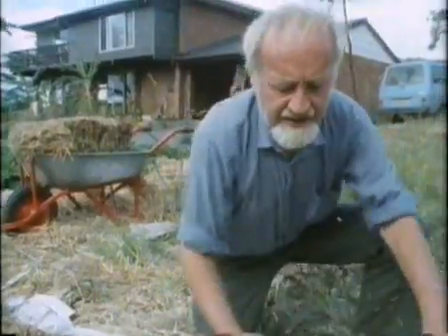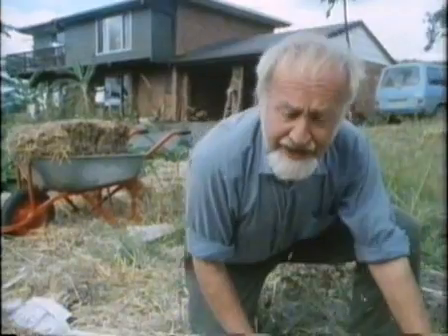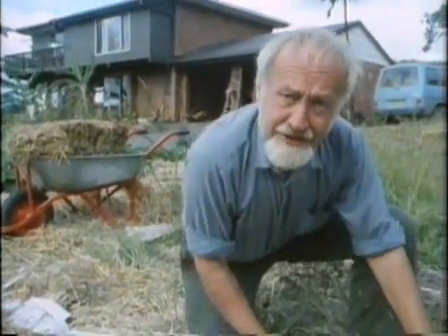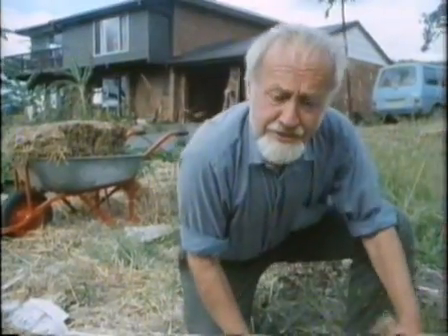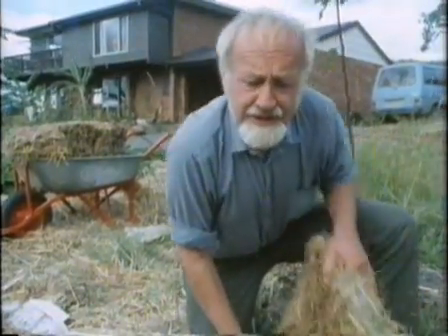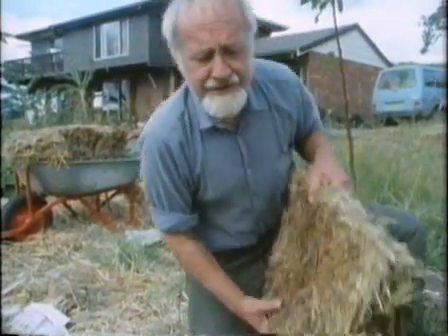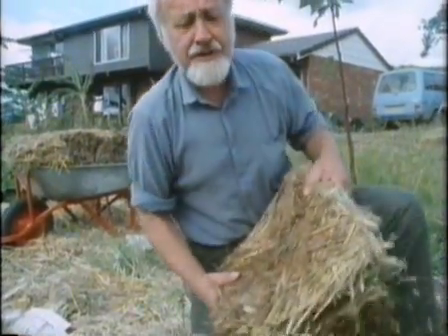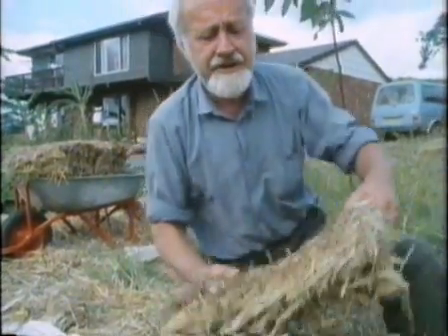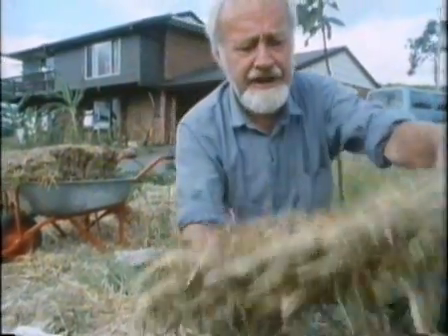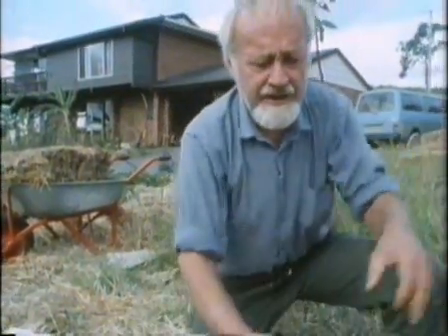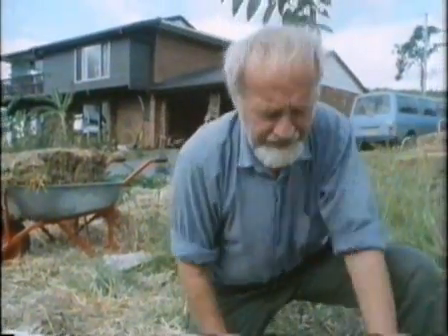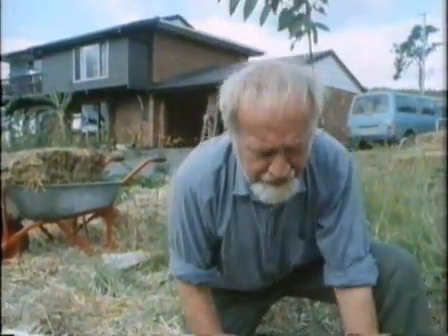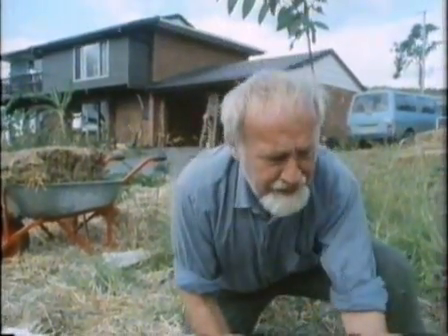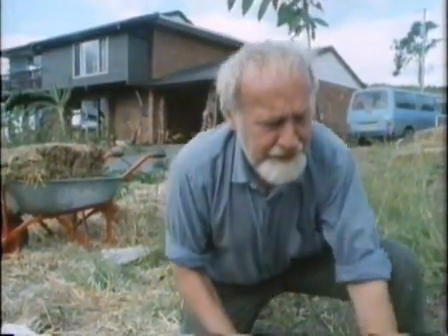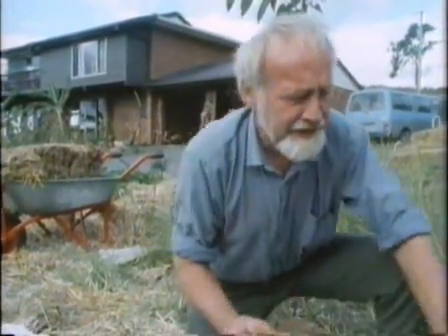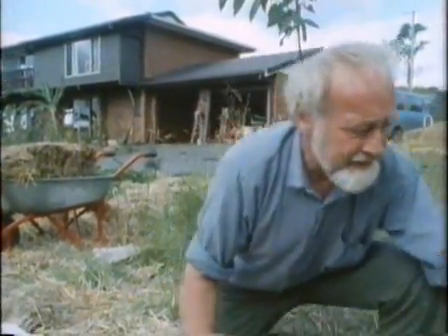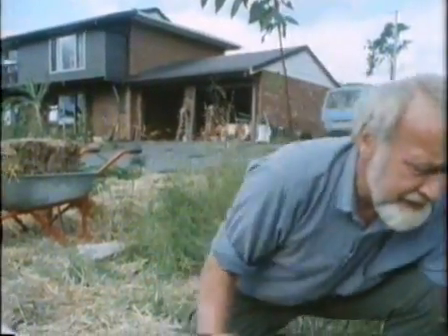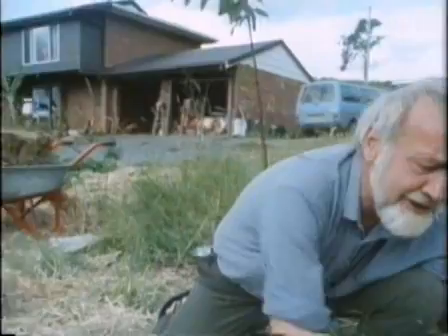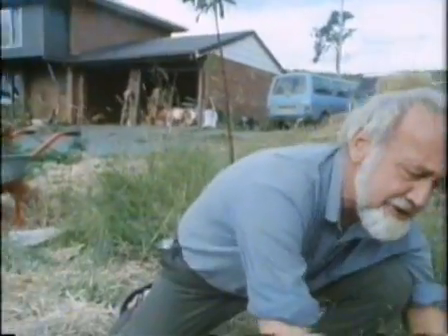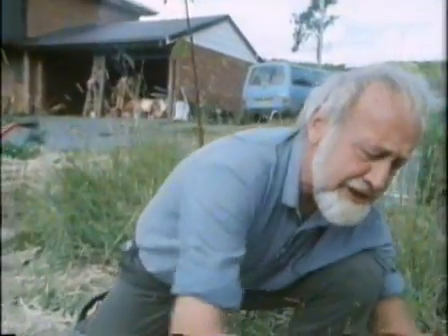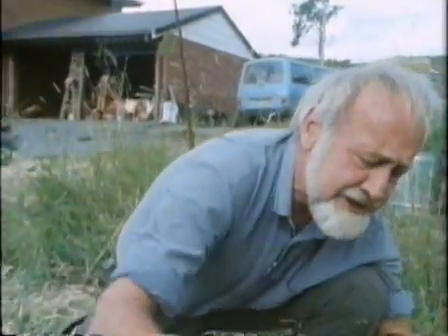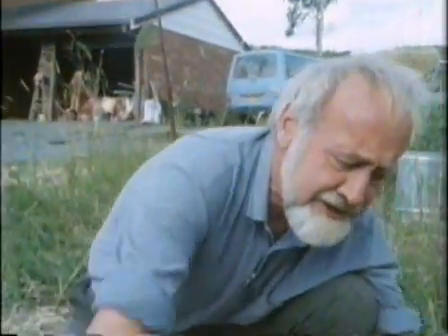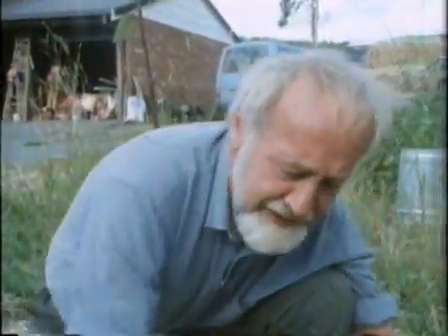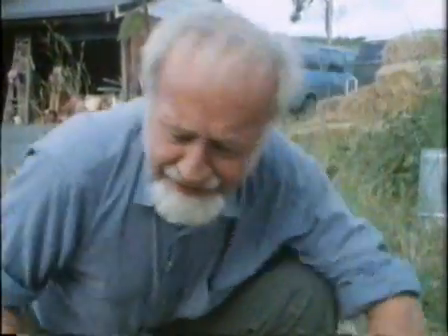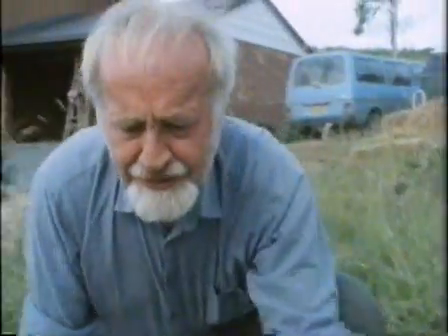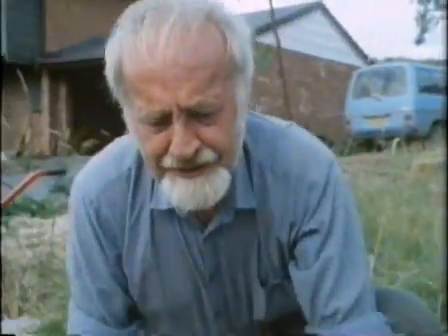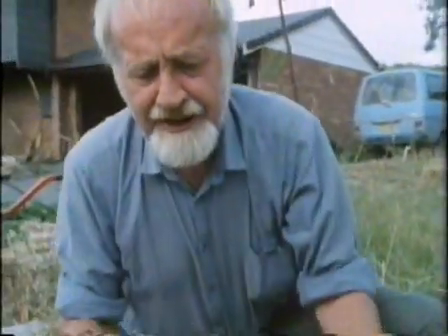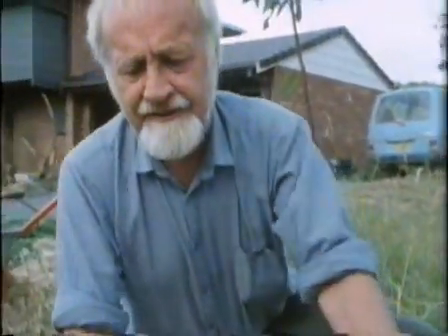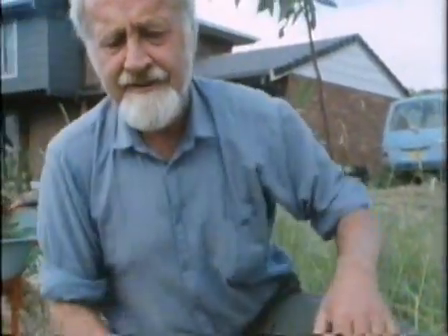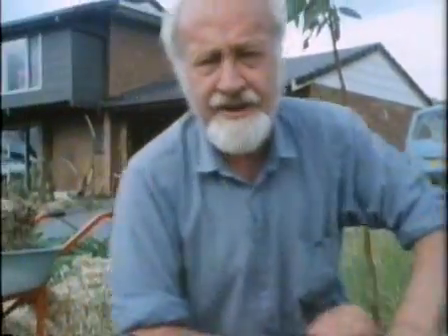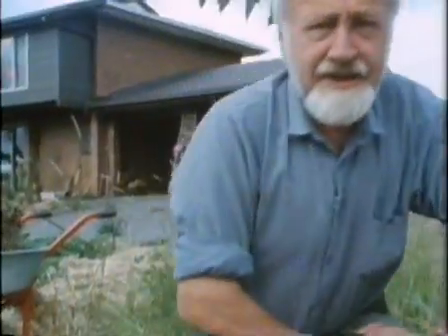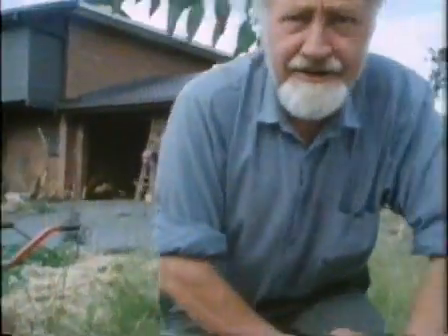Digging causes work. Work causes digging. Weeds cause work. Digging causes weeds. Cause an effect — vicious cycle.